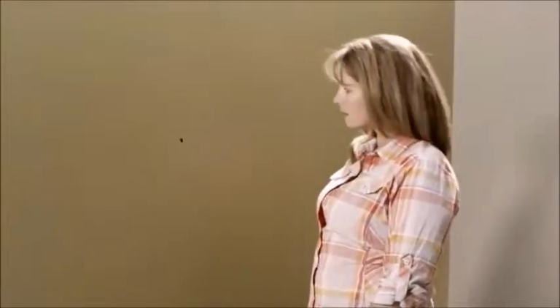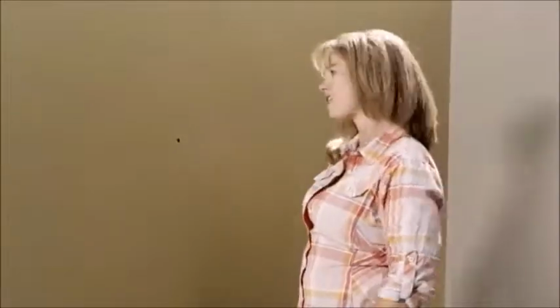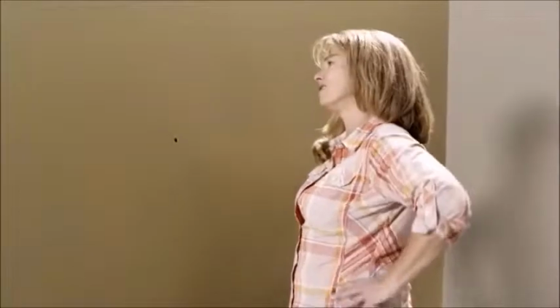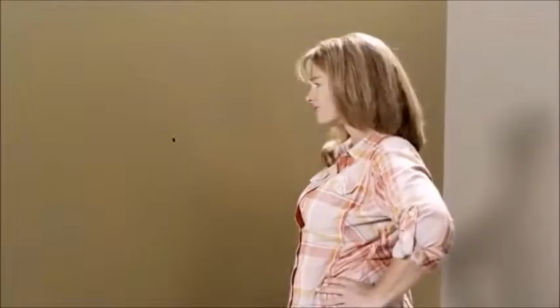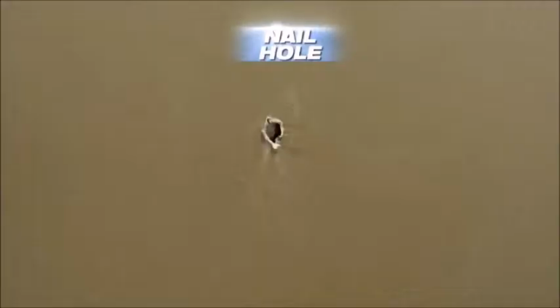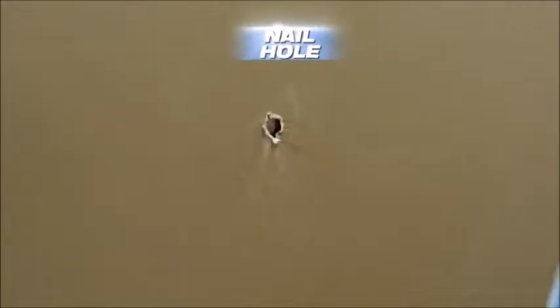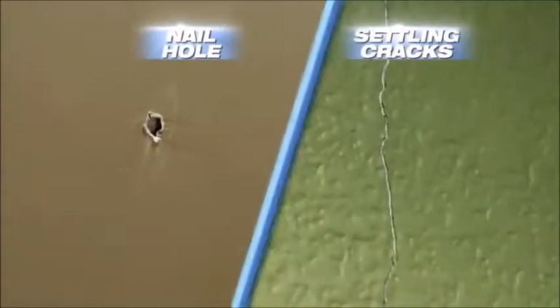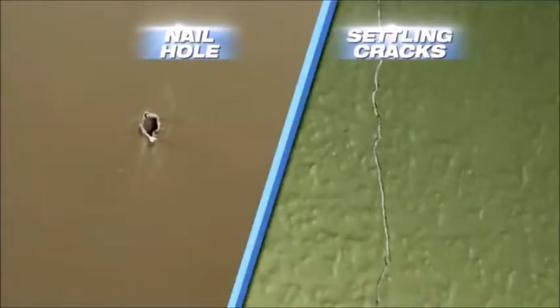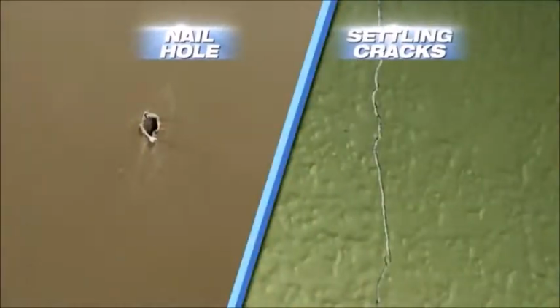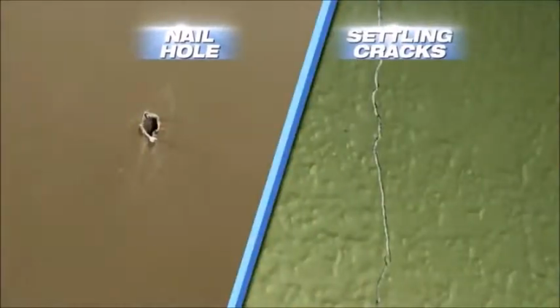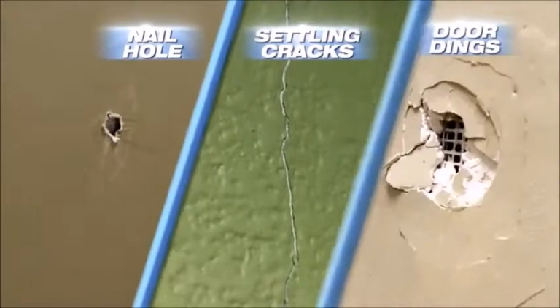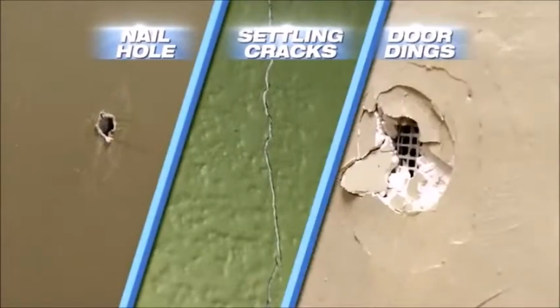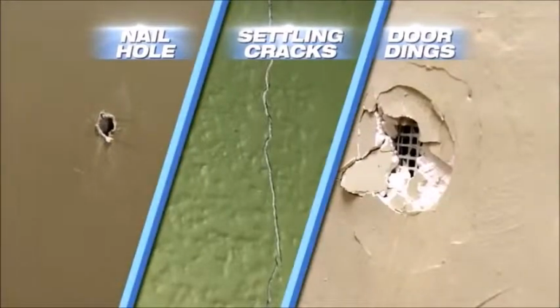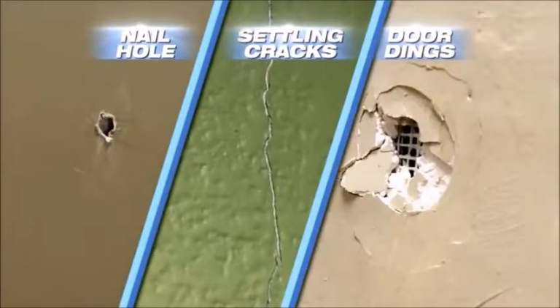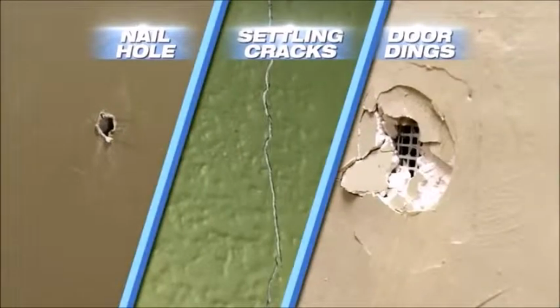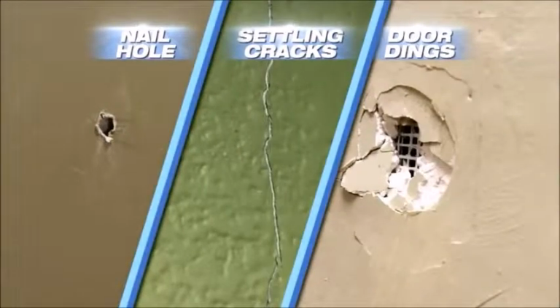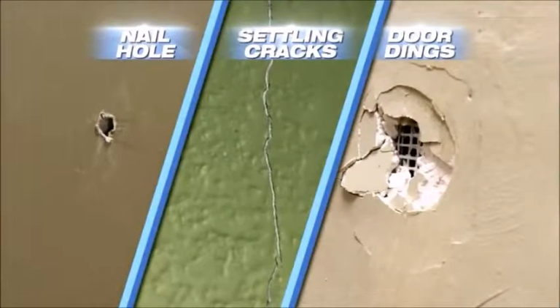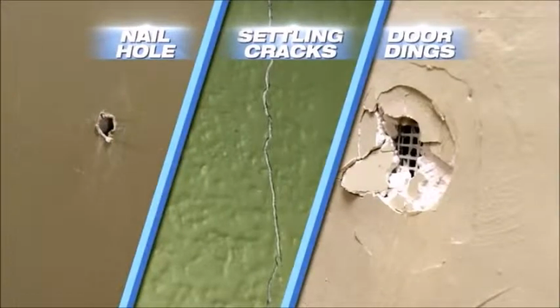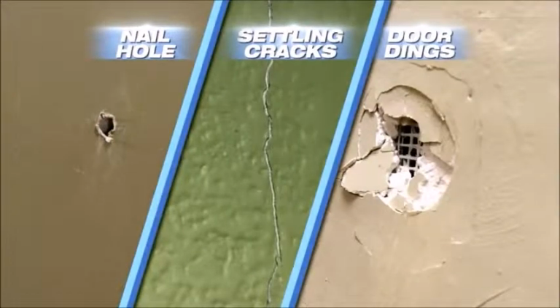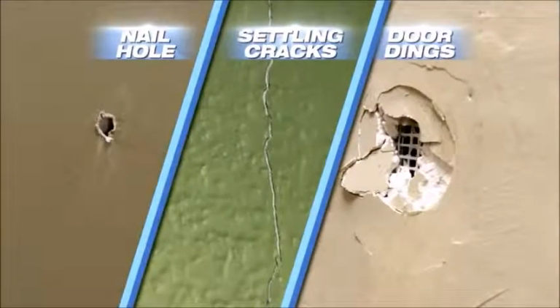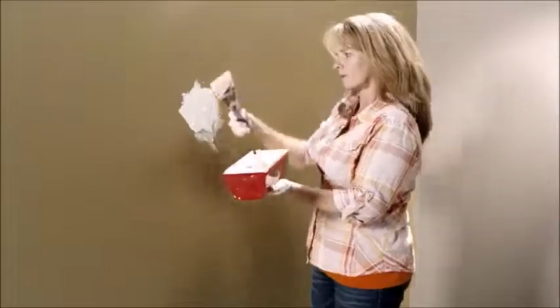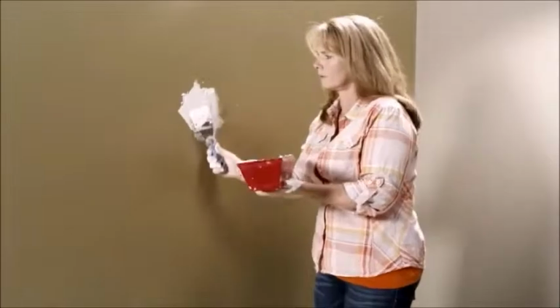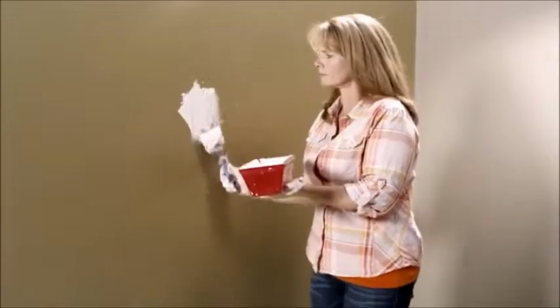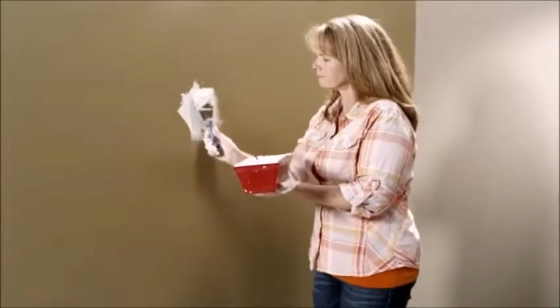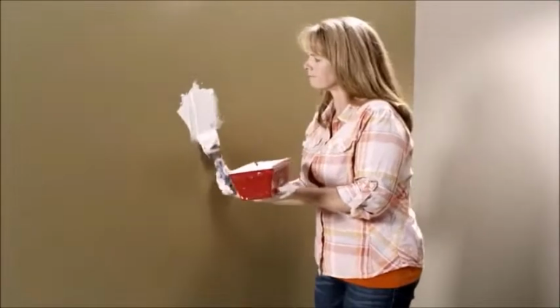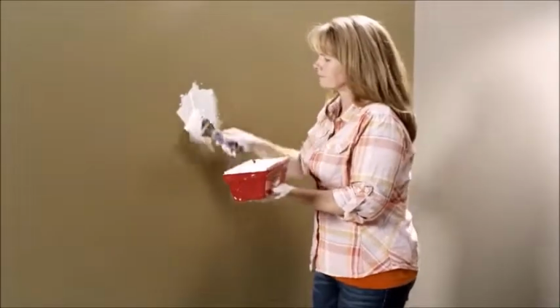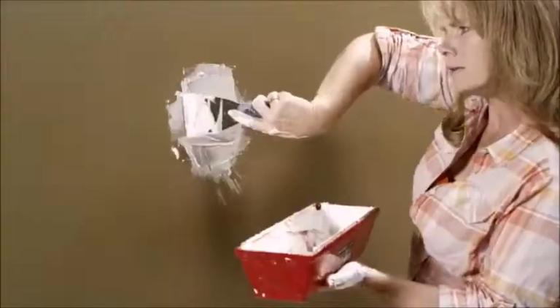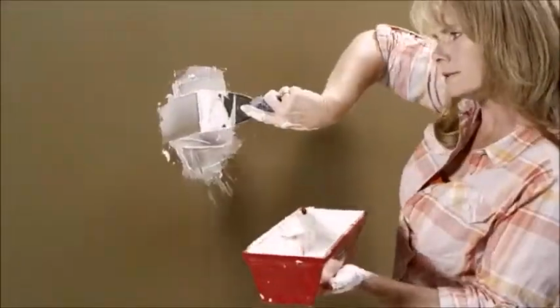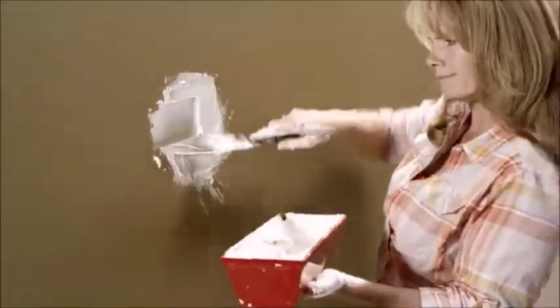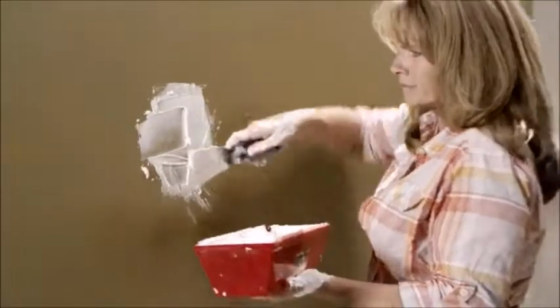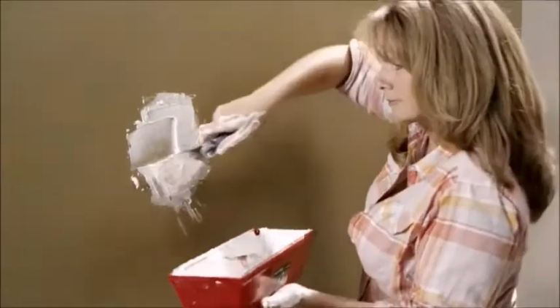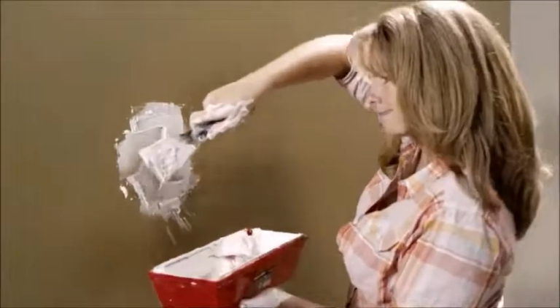Oh no! Nail holes, settling cracks, and door dings in your wall are a disaster, and regular paste spackling is a time-consuming mess.